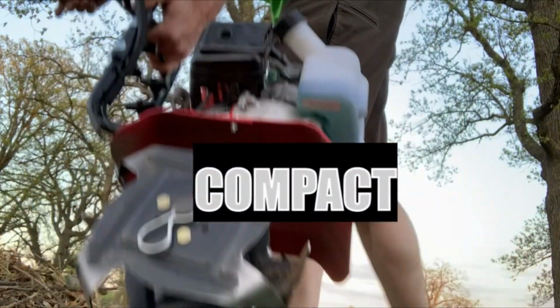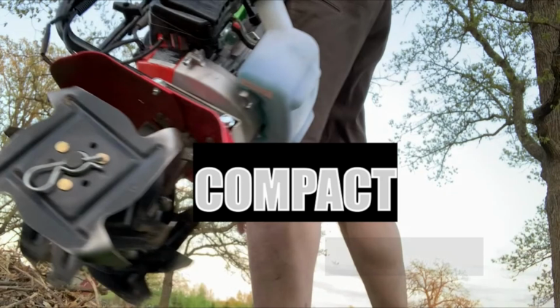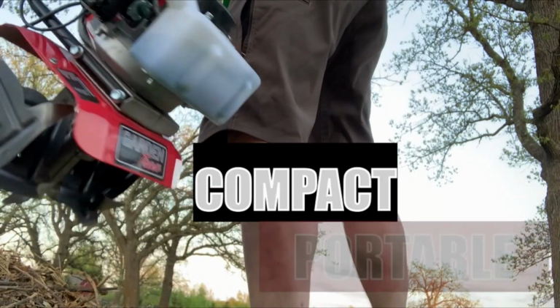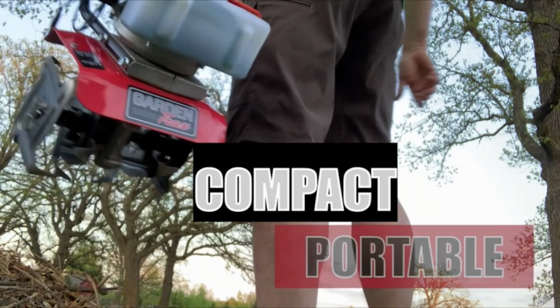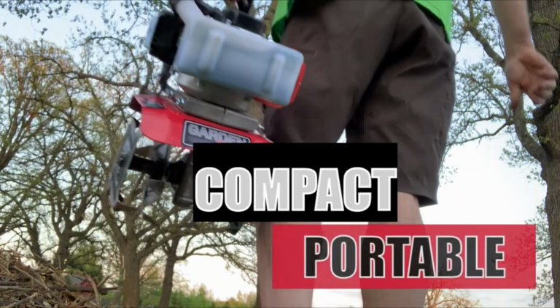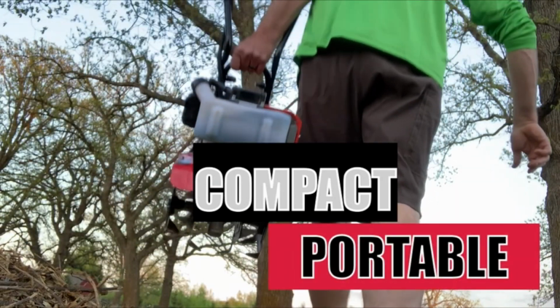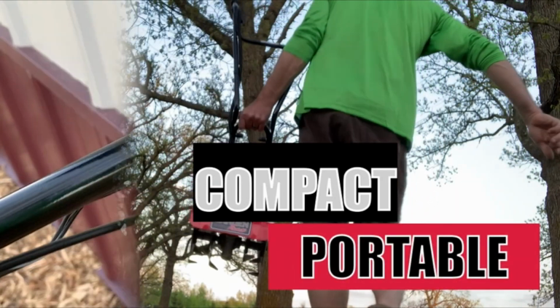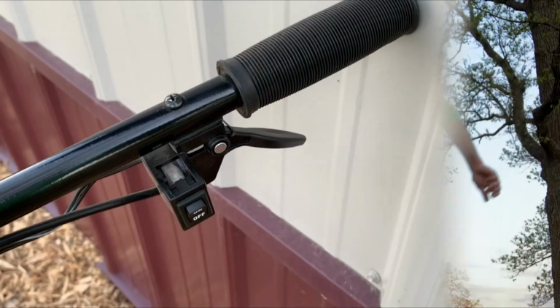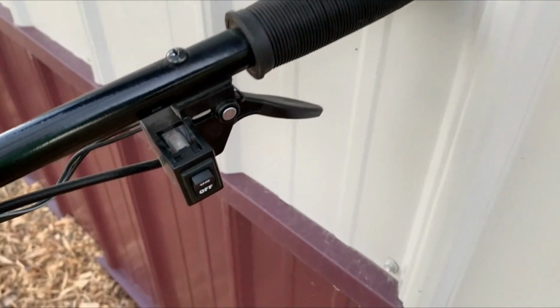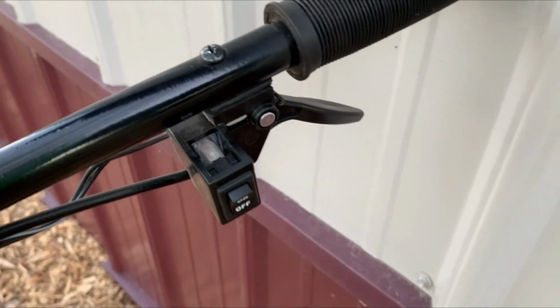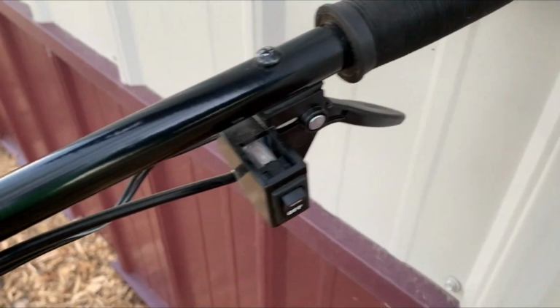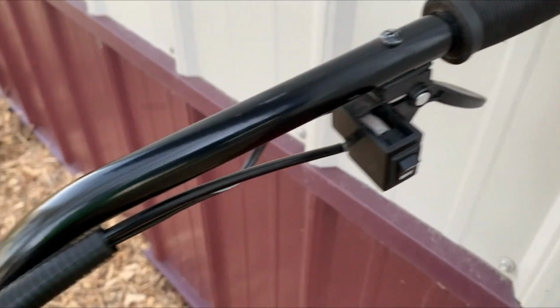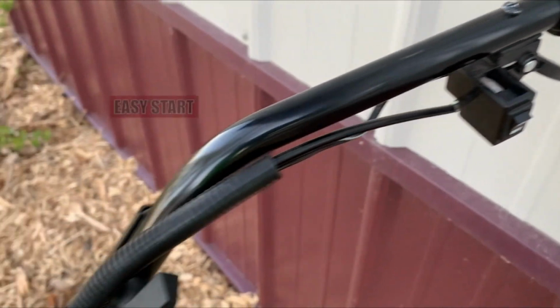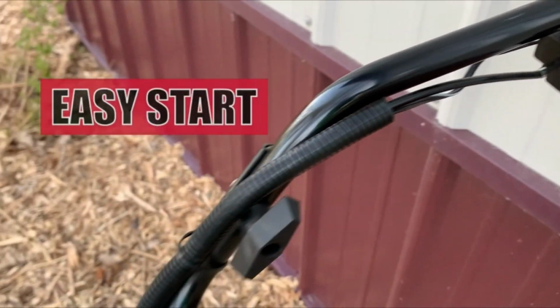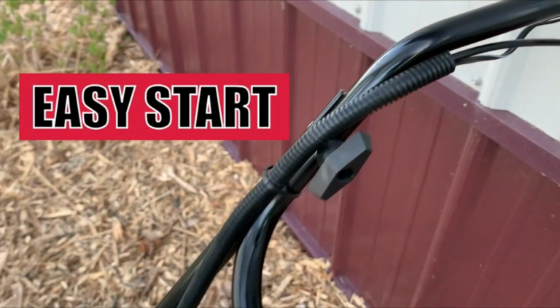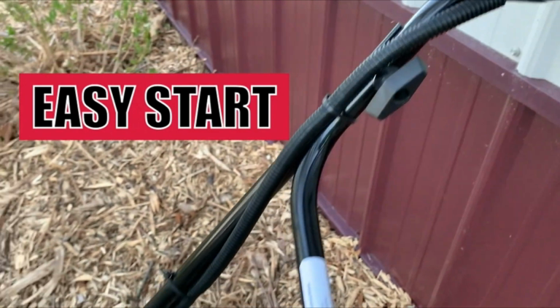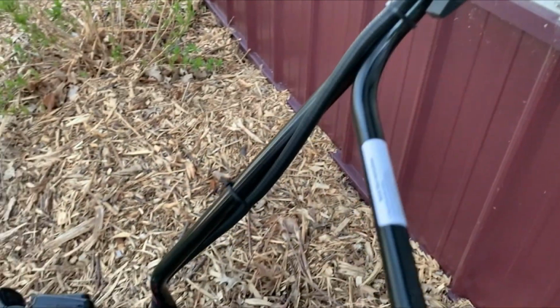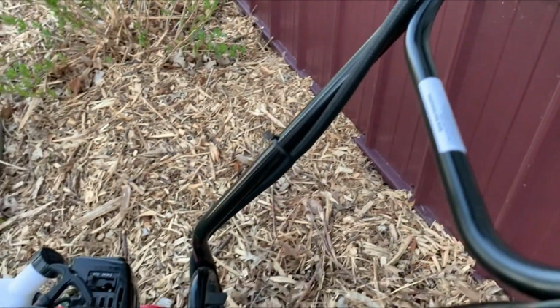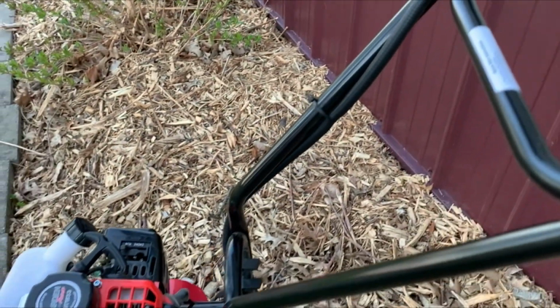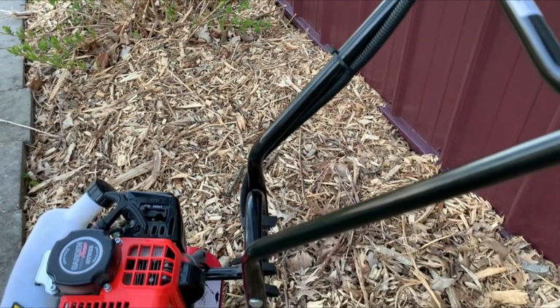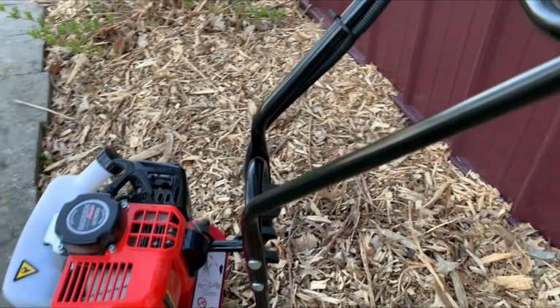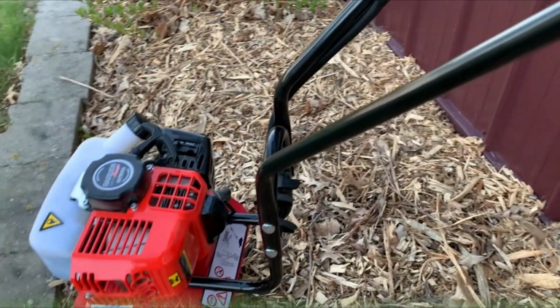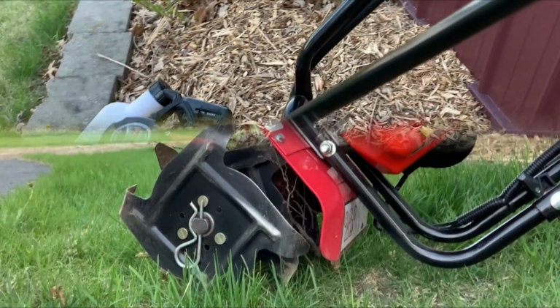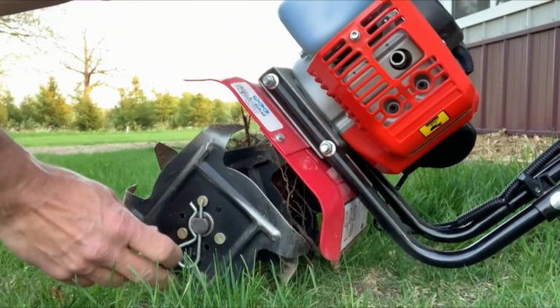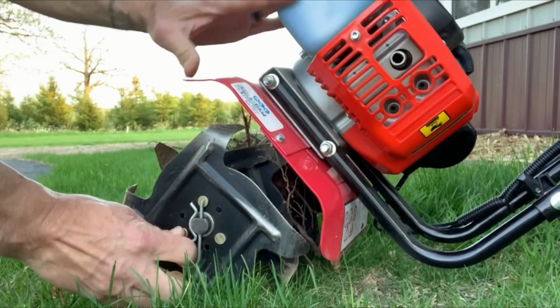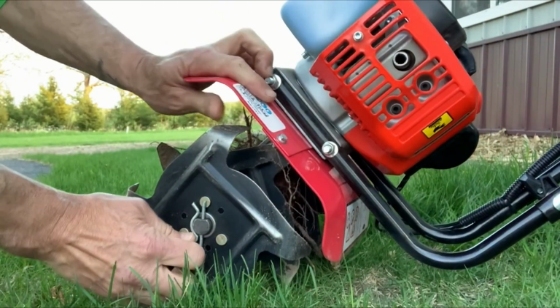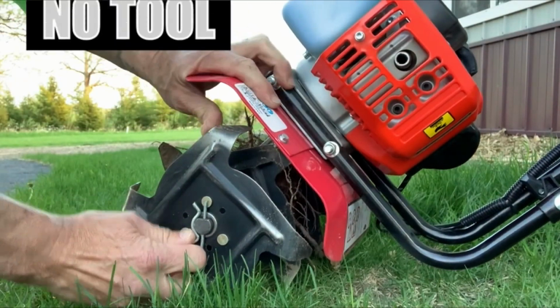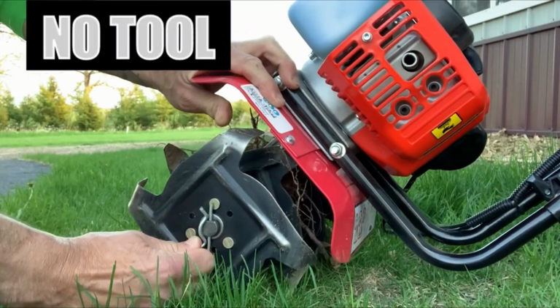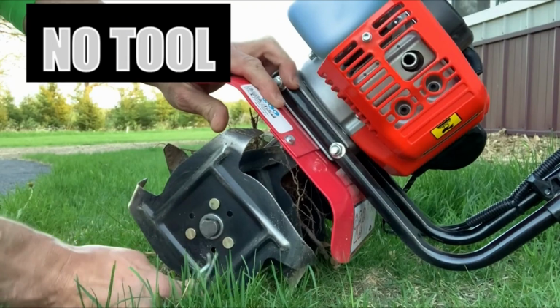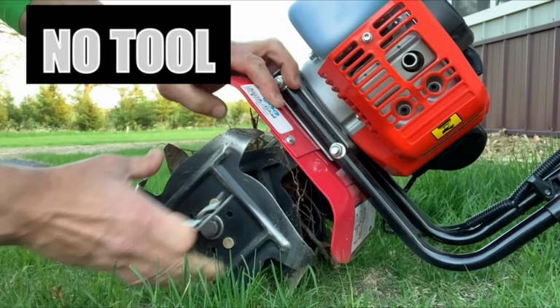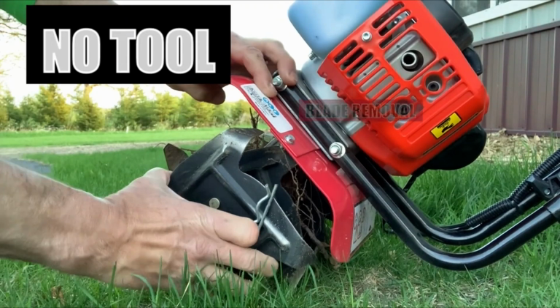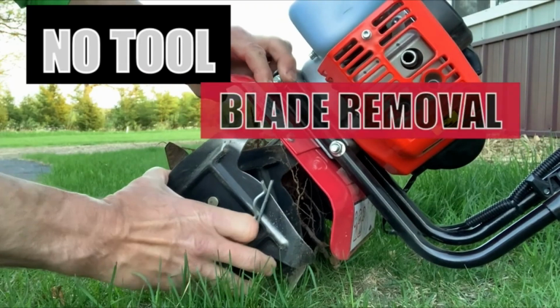Notable features include its heavy-duty worm drive transmission for smooth operation, making it efficient for breaking virgin ground without bouncing or jumping. The cultivator is equipped with a sturdy U-turn handlebar design that minimizes vibrations.